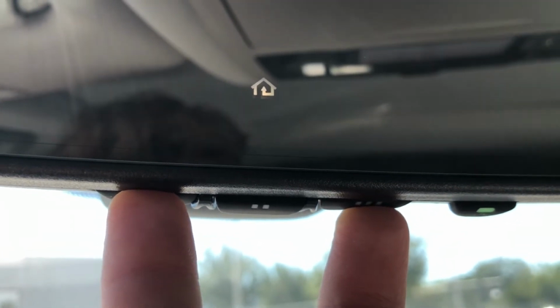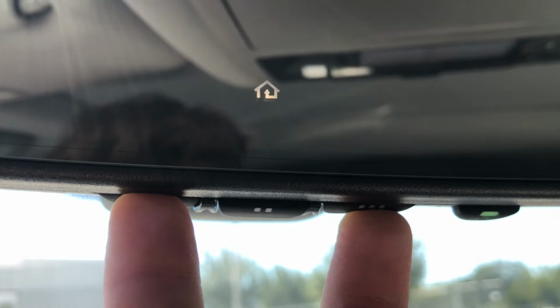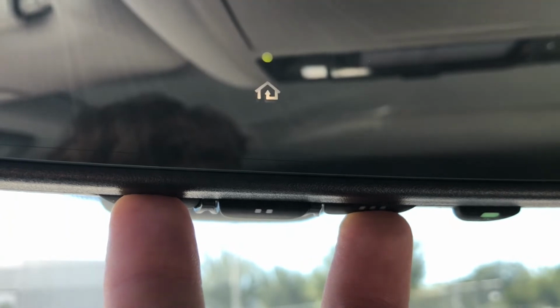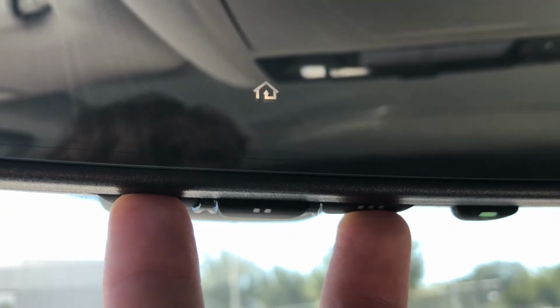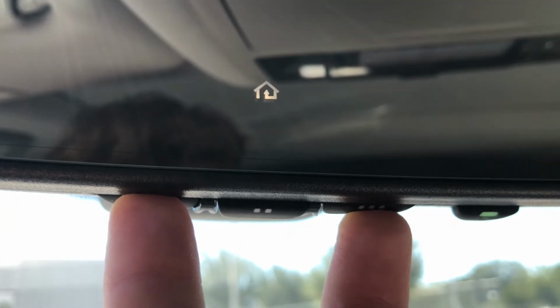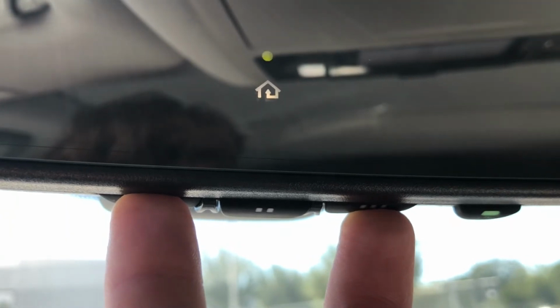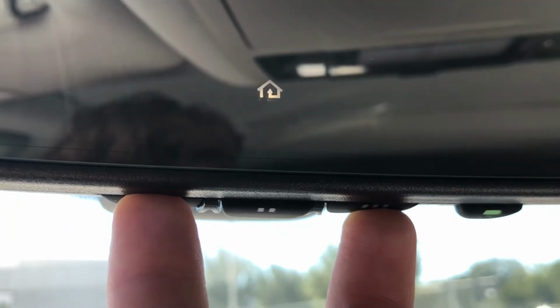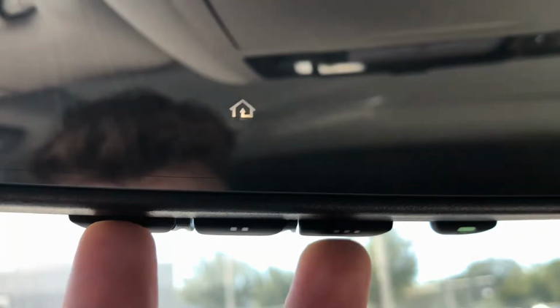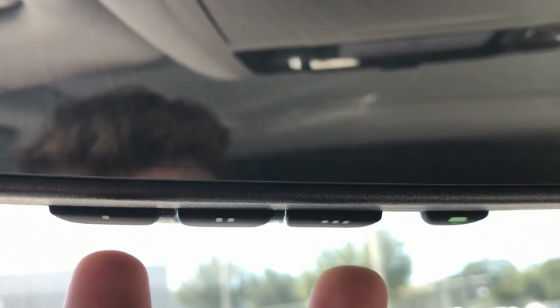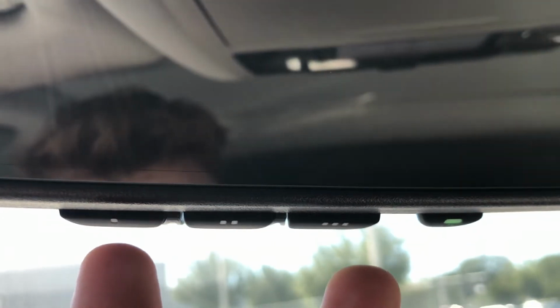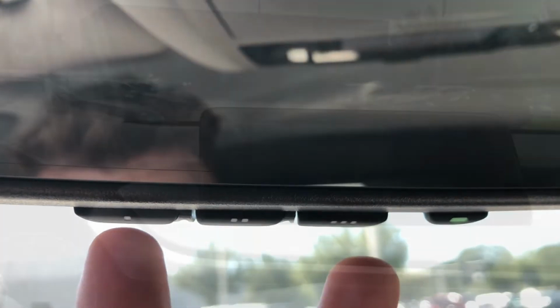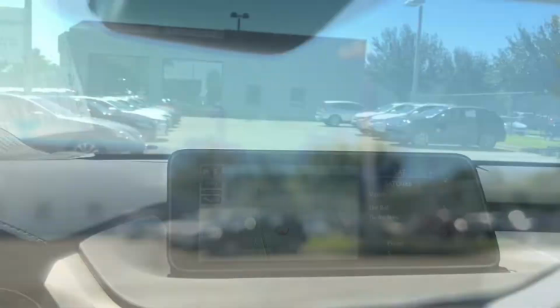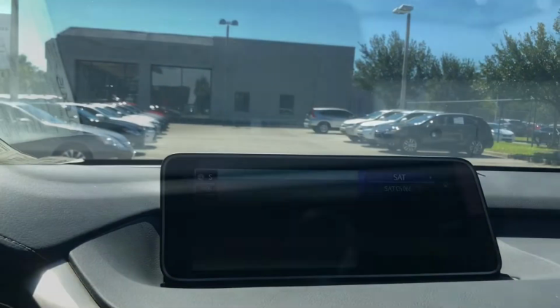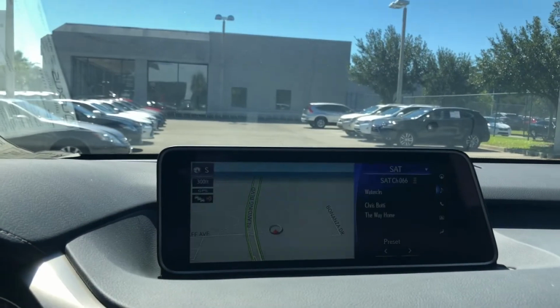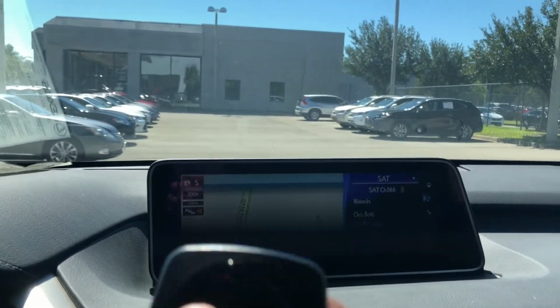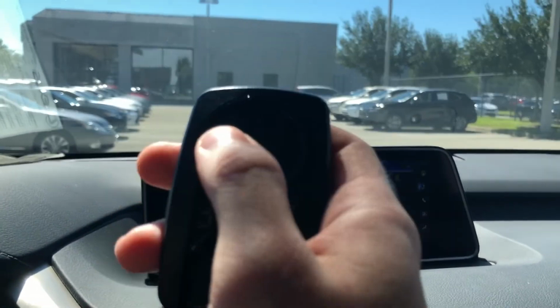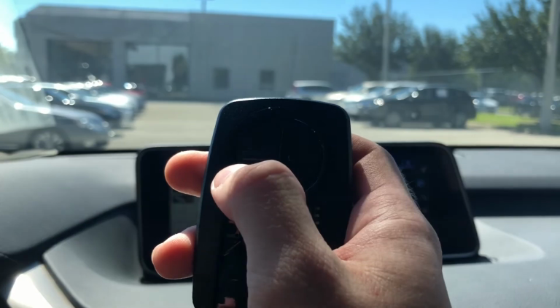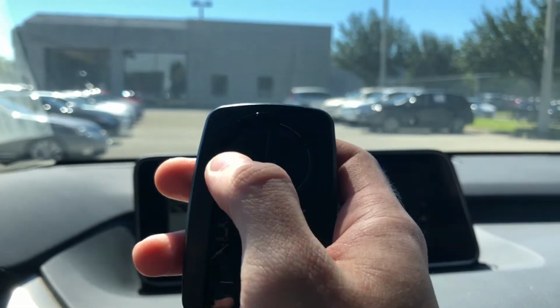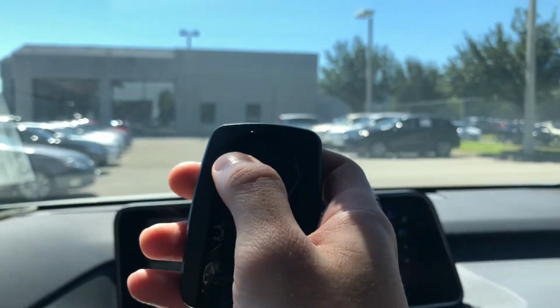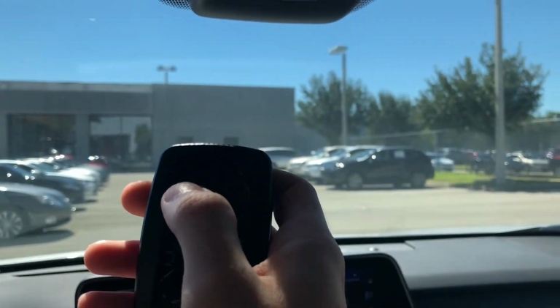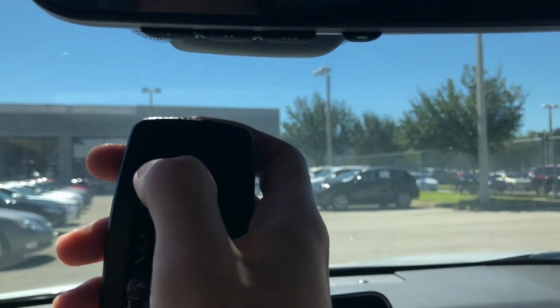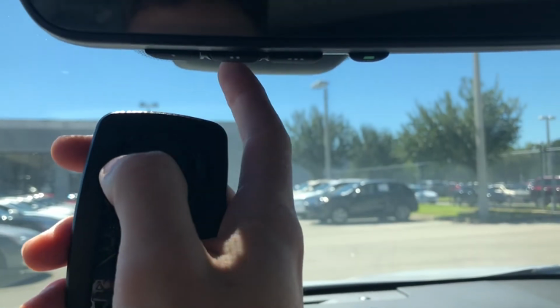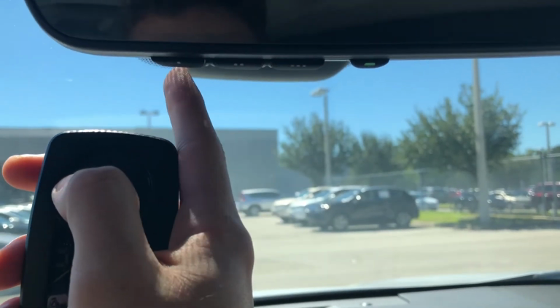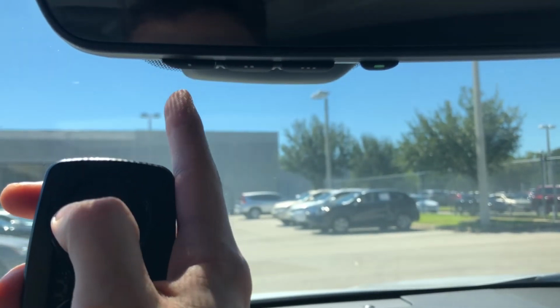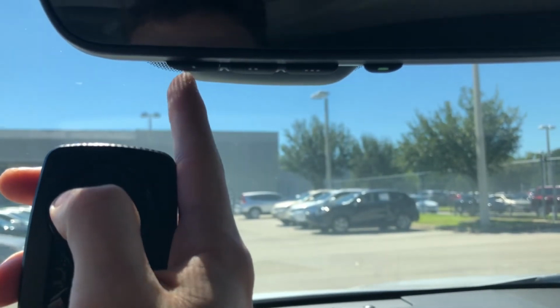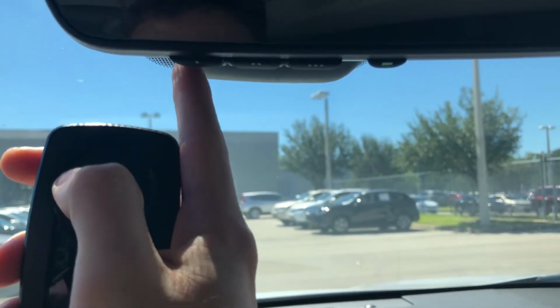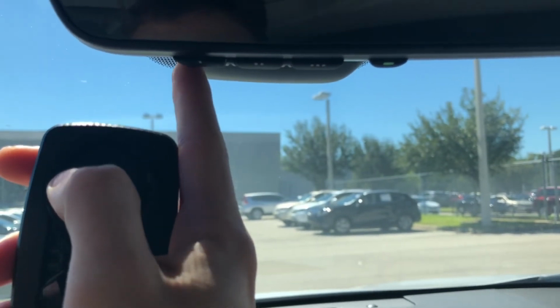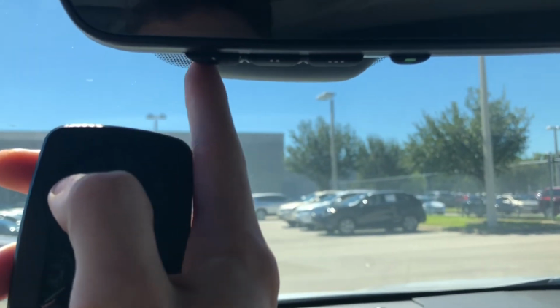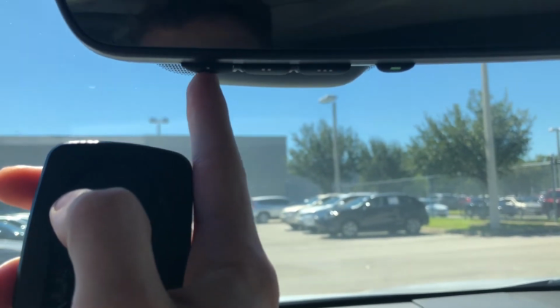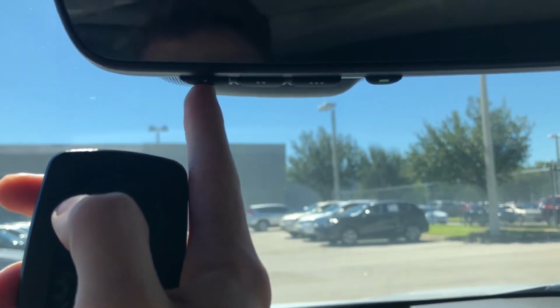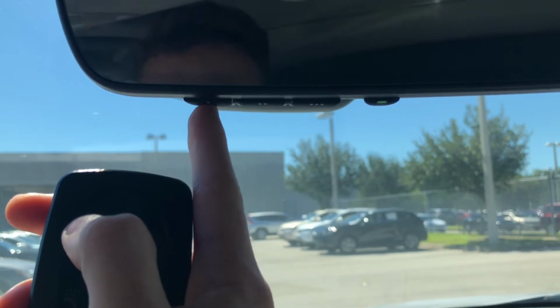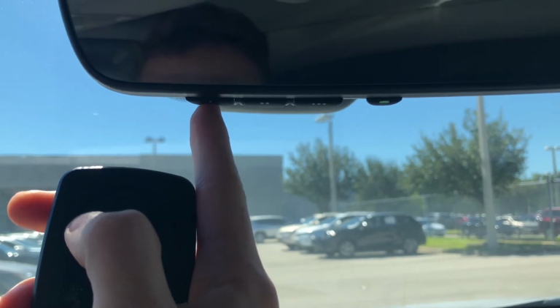Once the red light starts to flash green, you know that they've been cleared out. Lastly, to link the clicker to the HomeLink system, we will hold the button on the garage door clicker and the number one button on the HomeLink system simultaneously until the red light turns green.